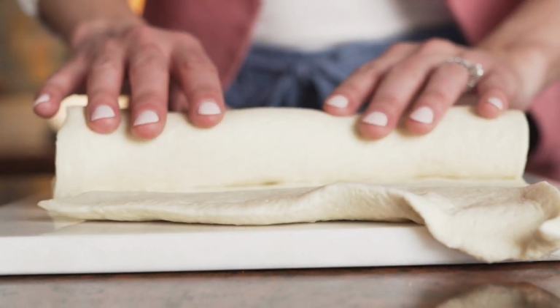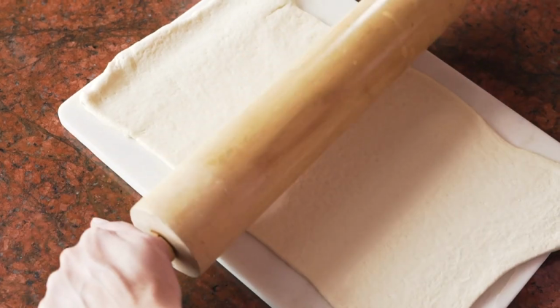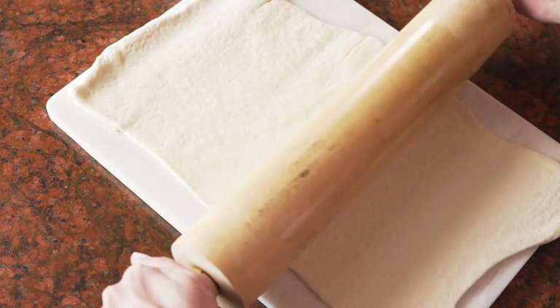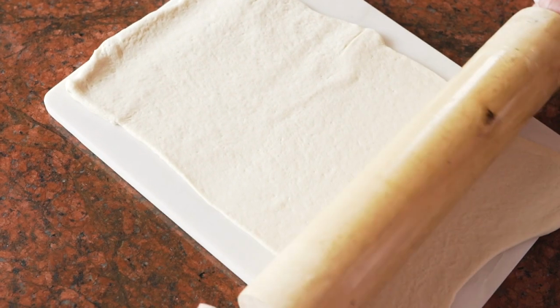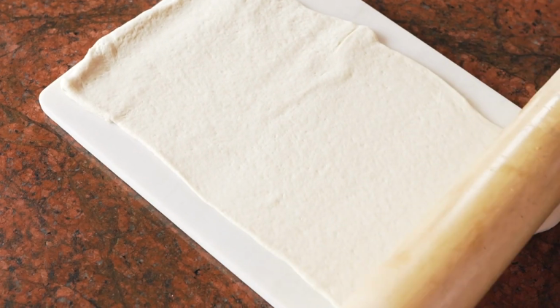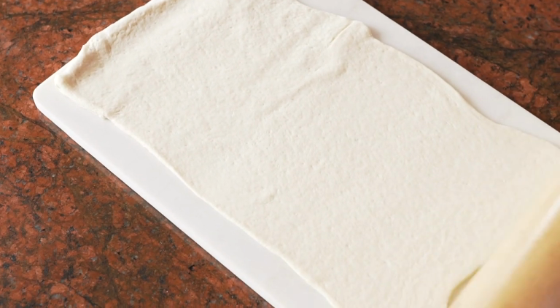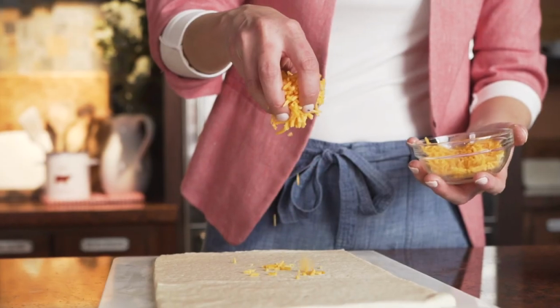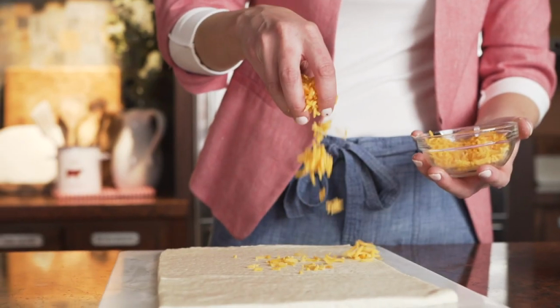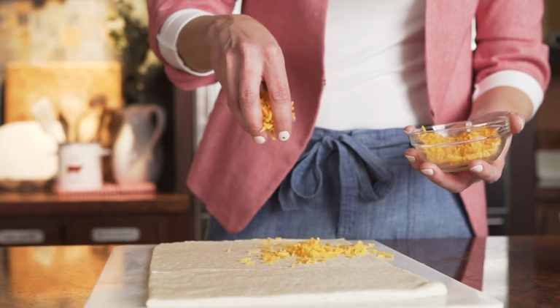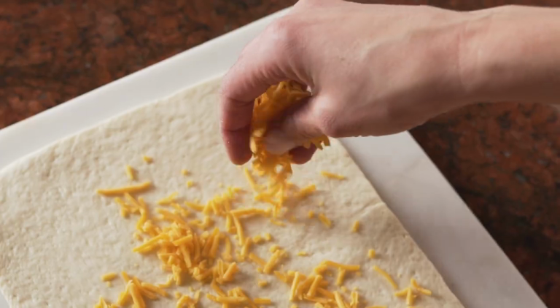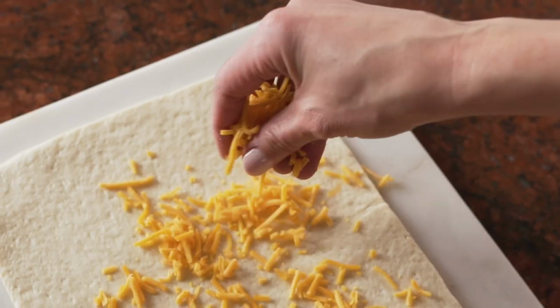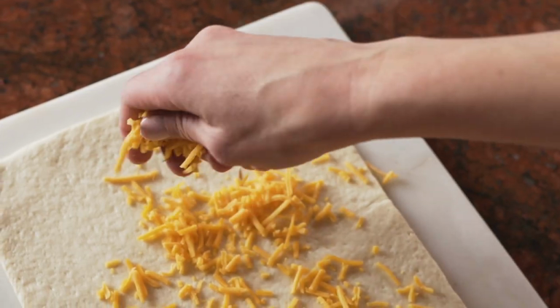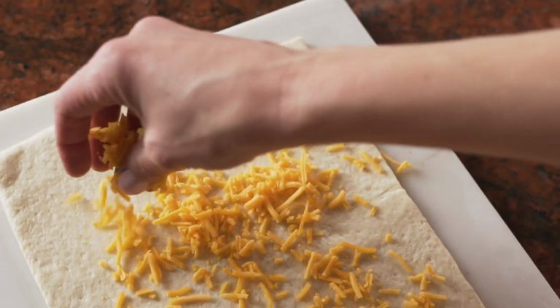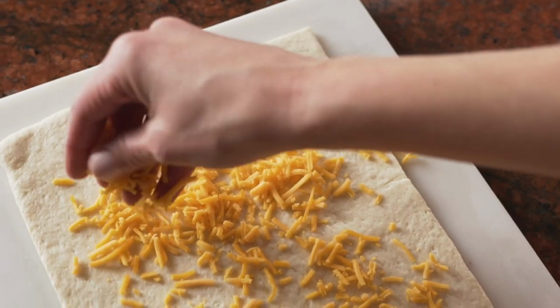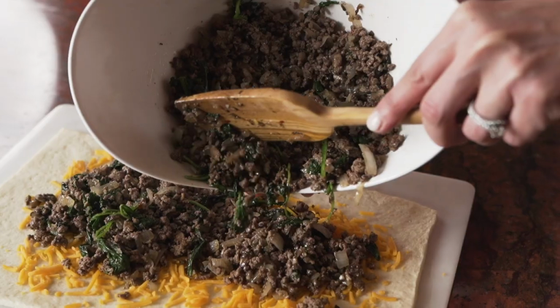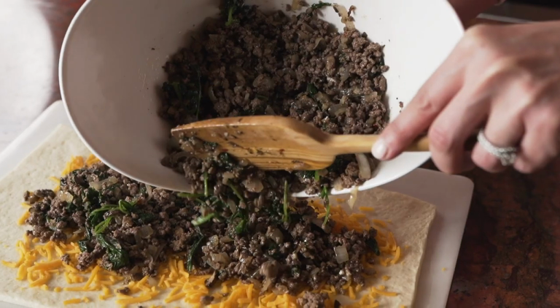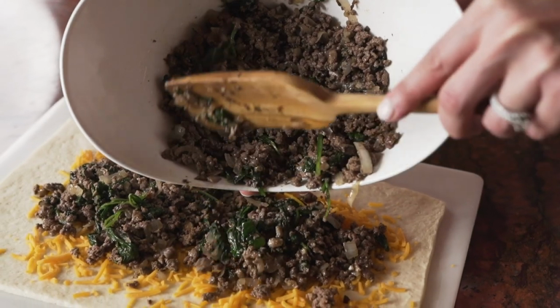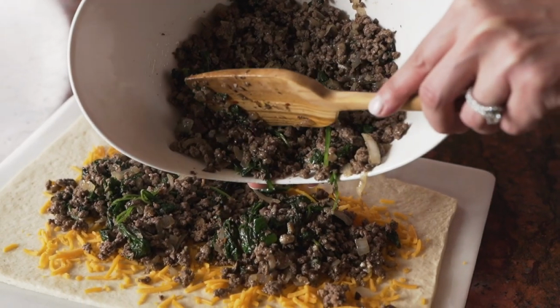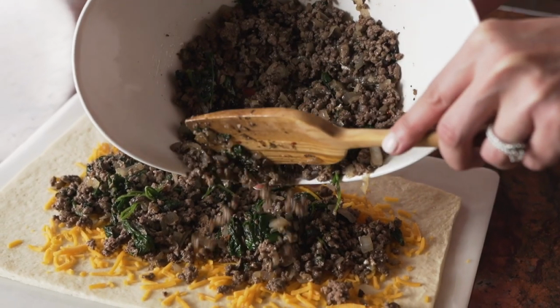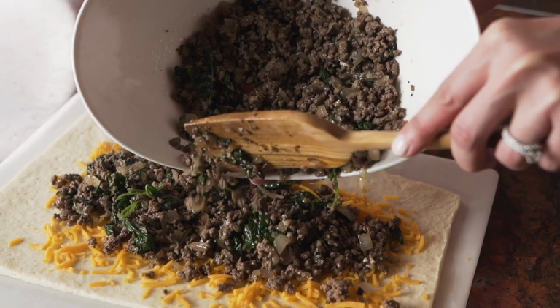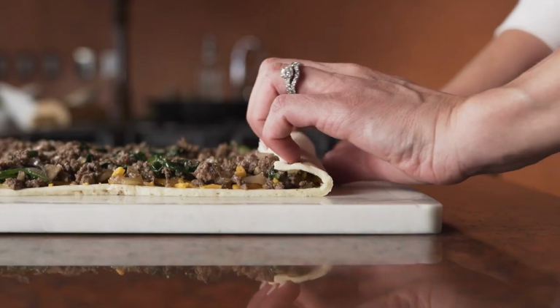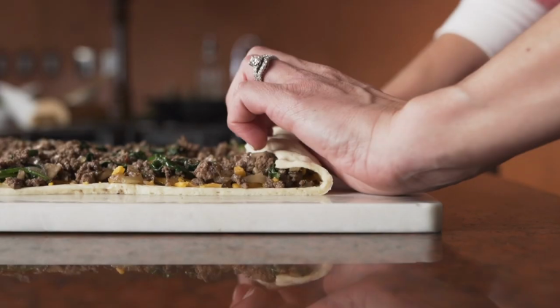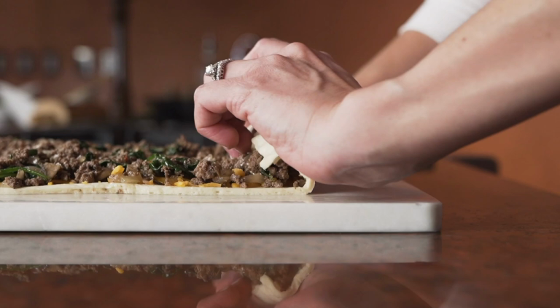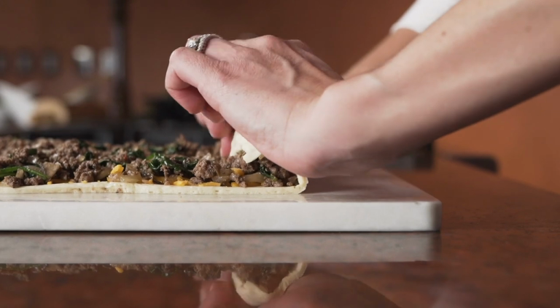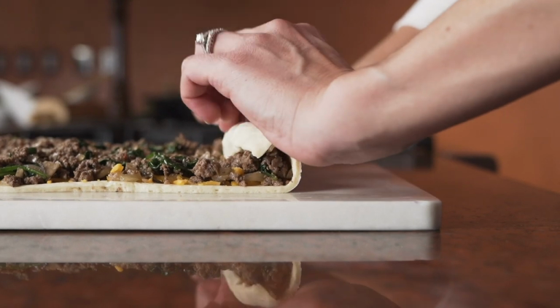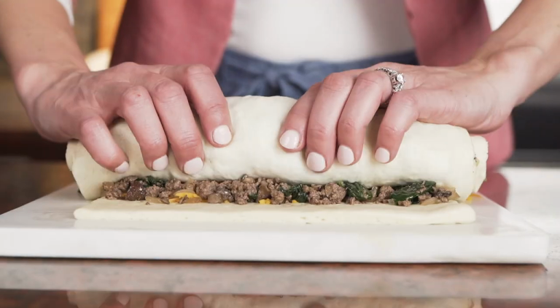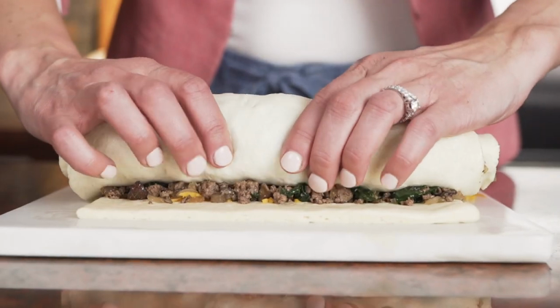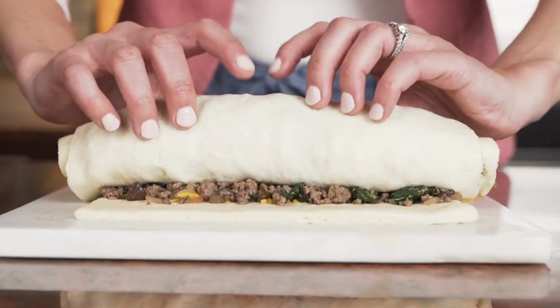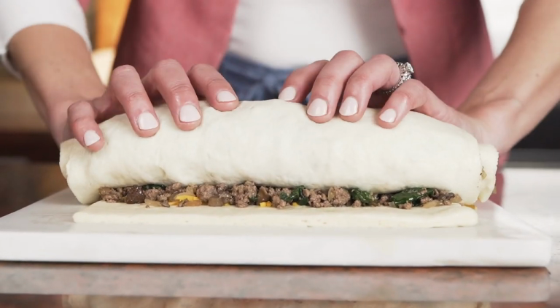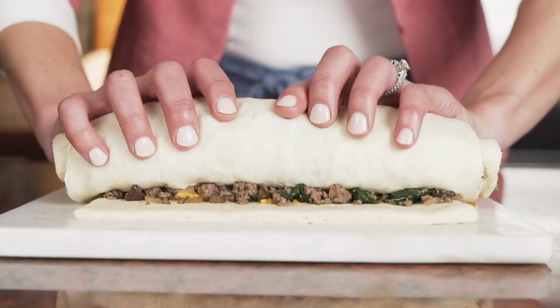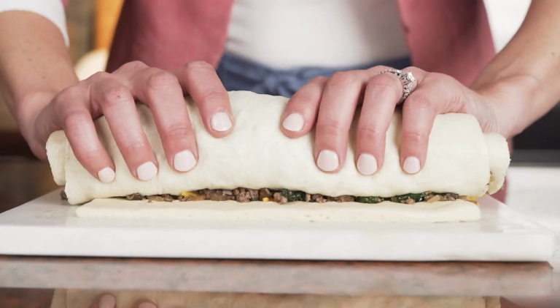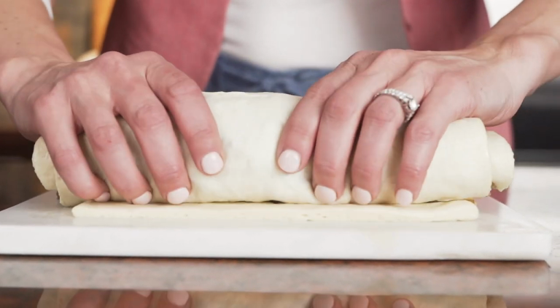I then sprinkle cheddar cheese across all of the dough and then evenly spread the ground beef mixture. I roll this up into a tight roll and slice into even pieces.